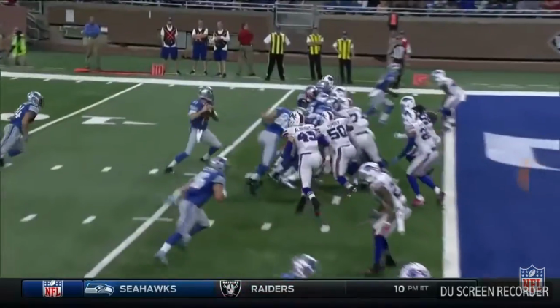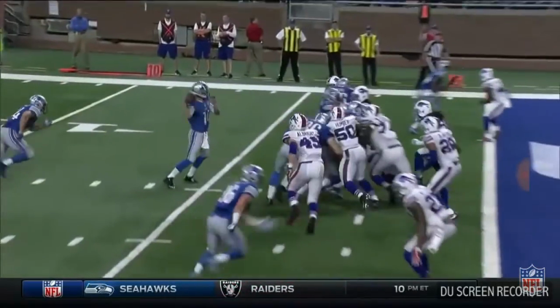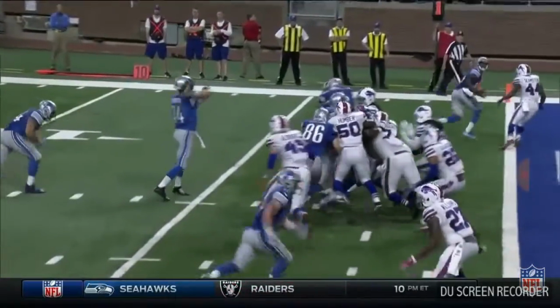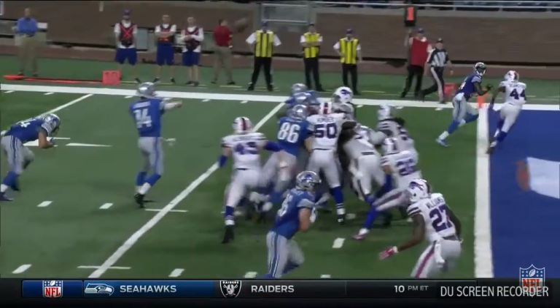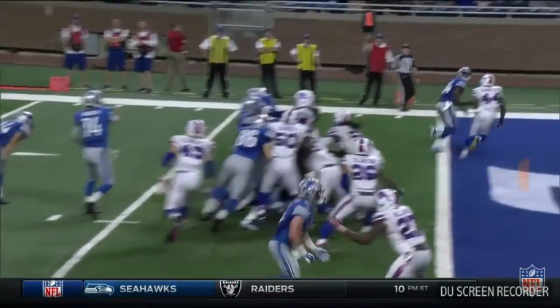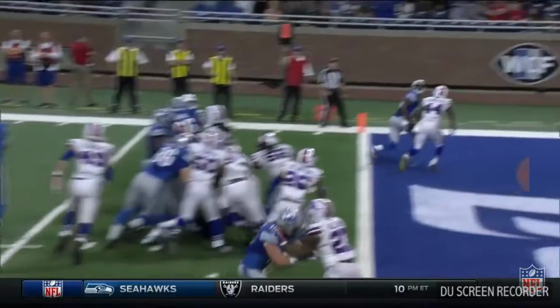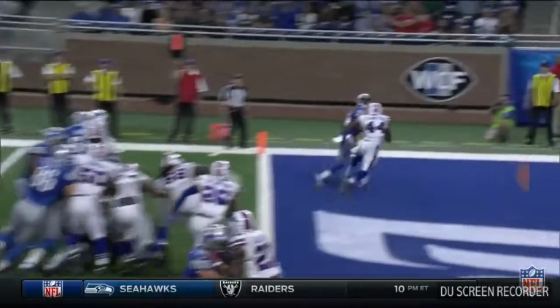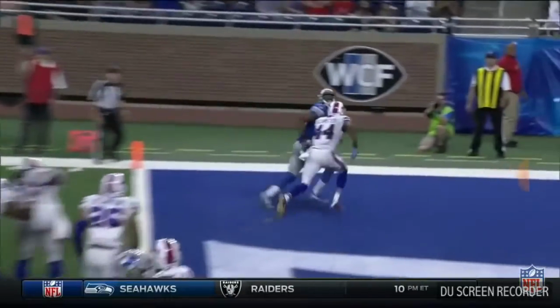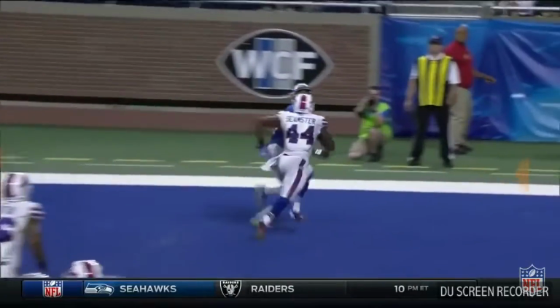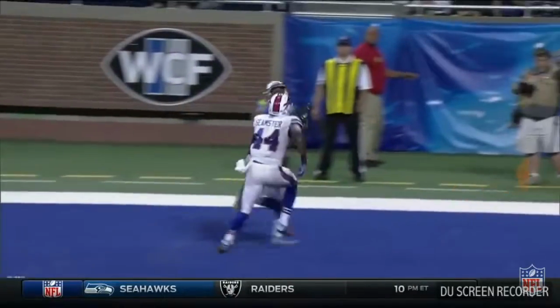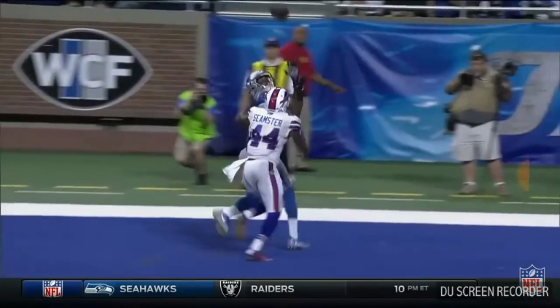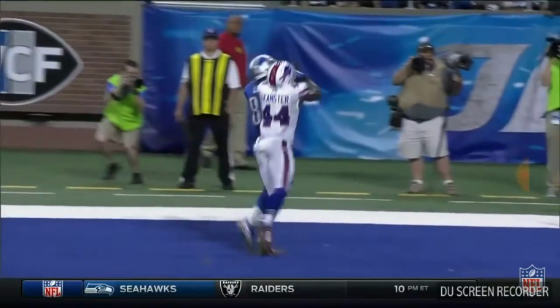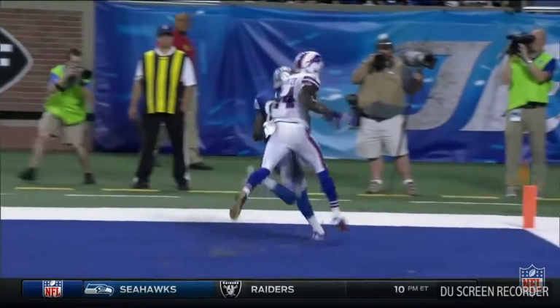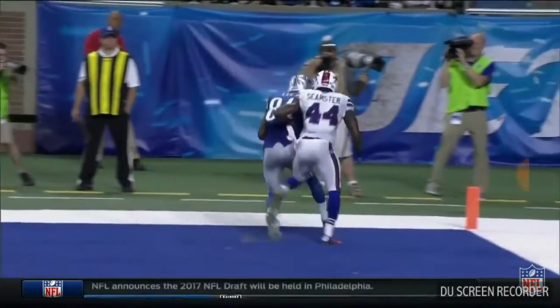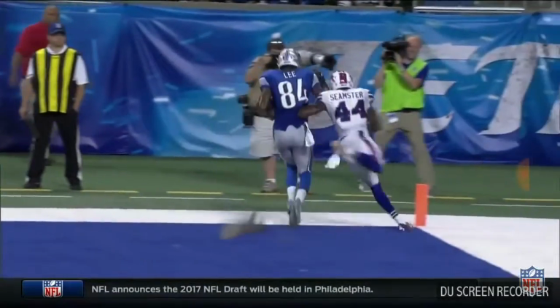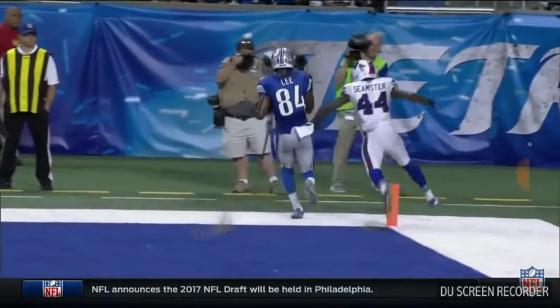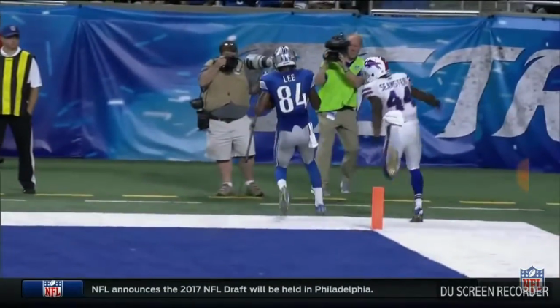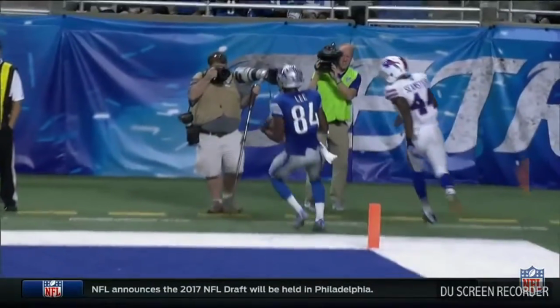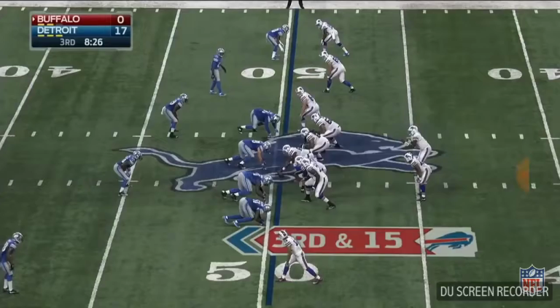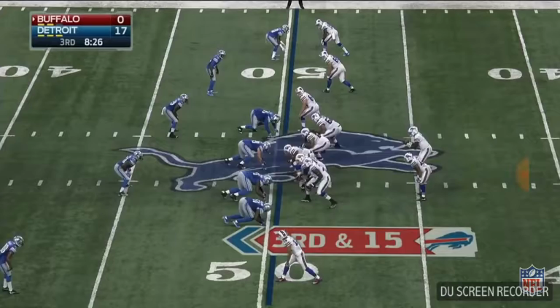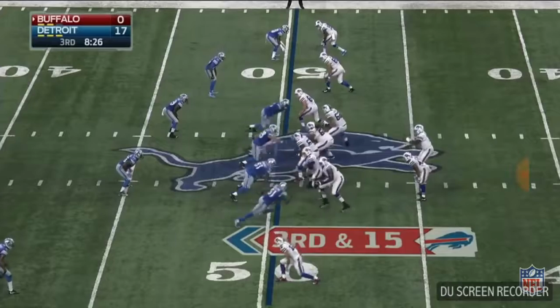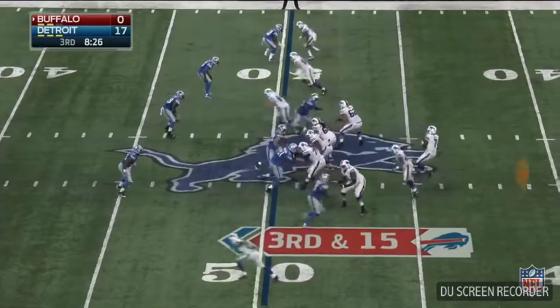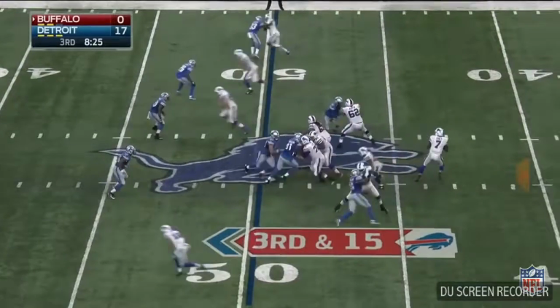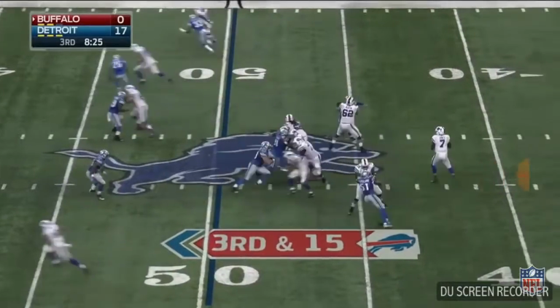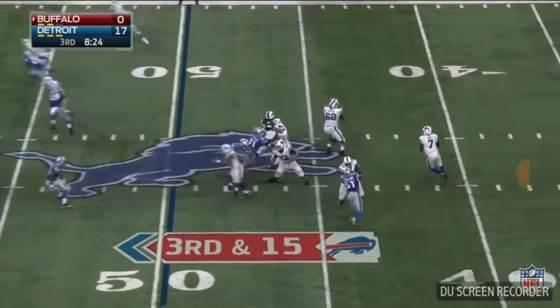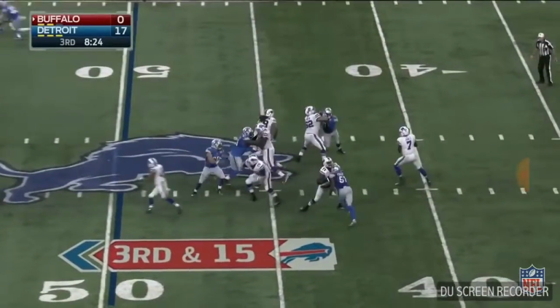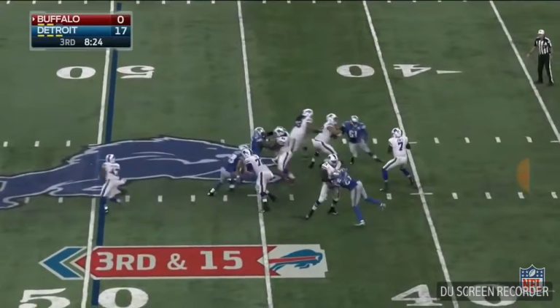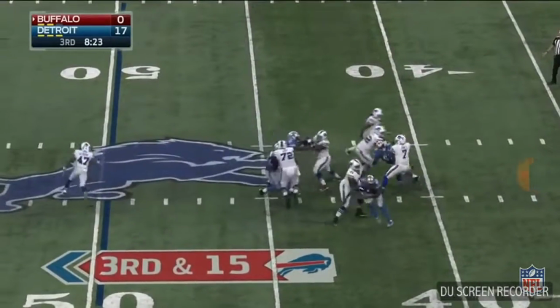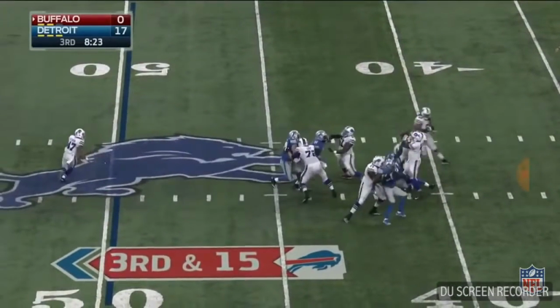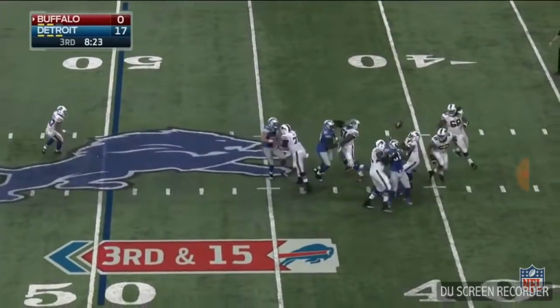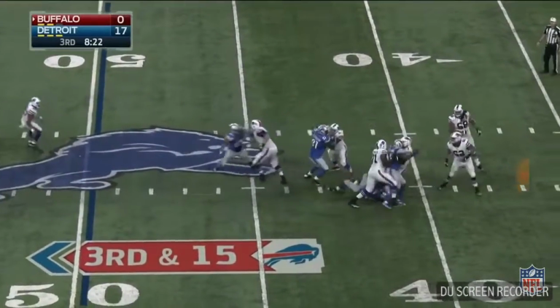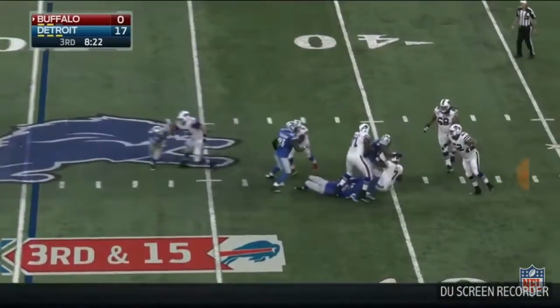The receivers even with the defensive back — that means throw the ball to the back pylon. Perfectly placed ball, good for Daniel Jones. Third and 15 — fumble!